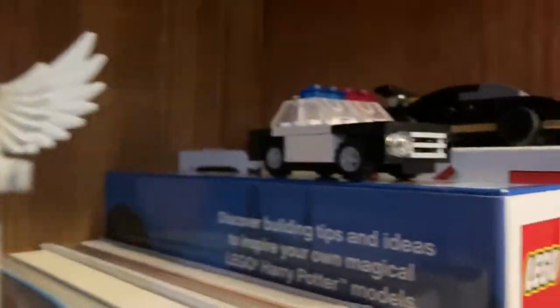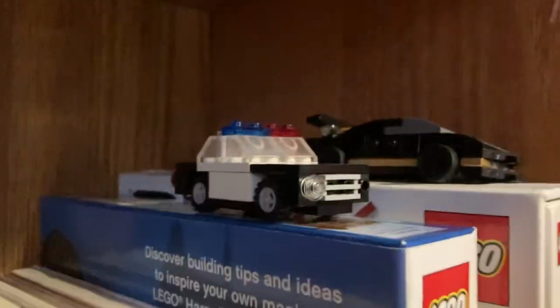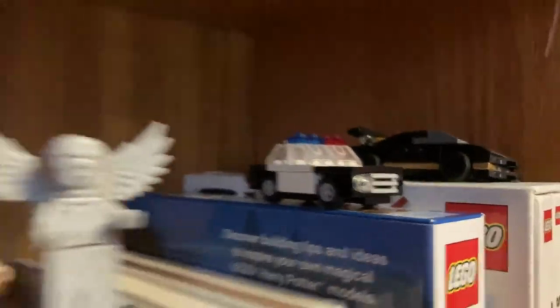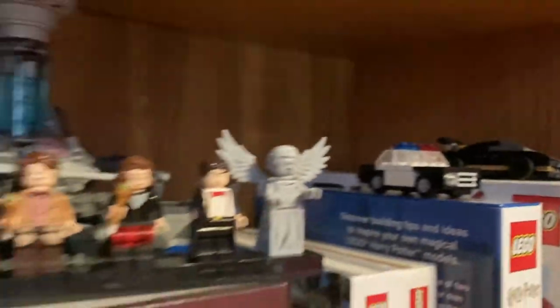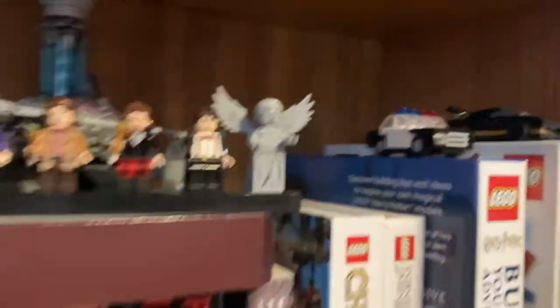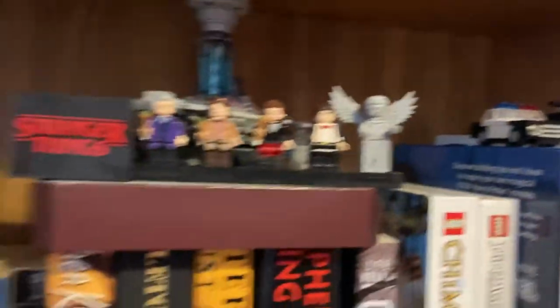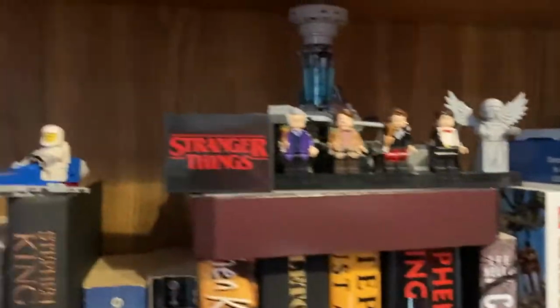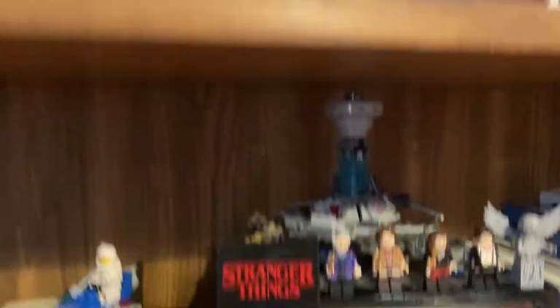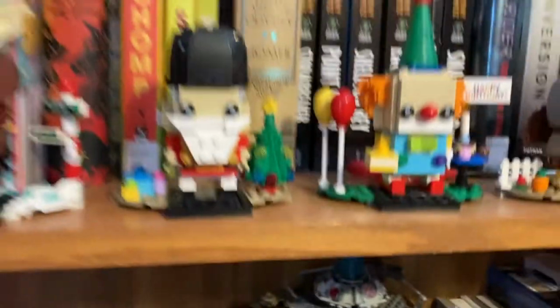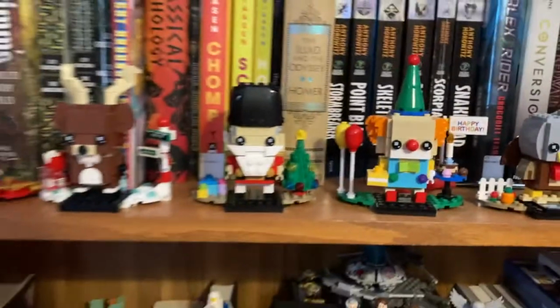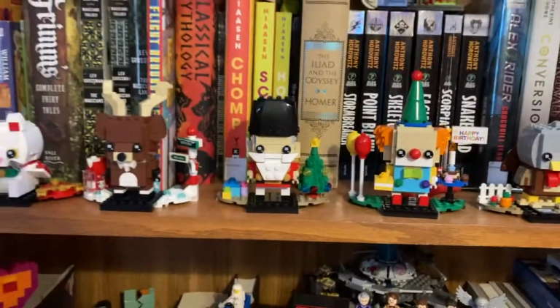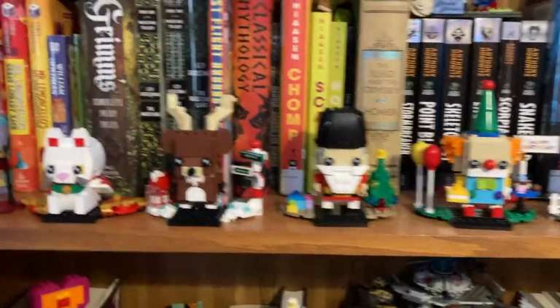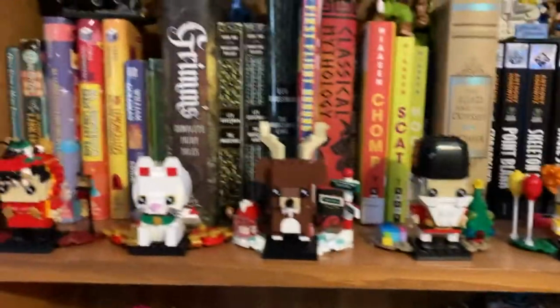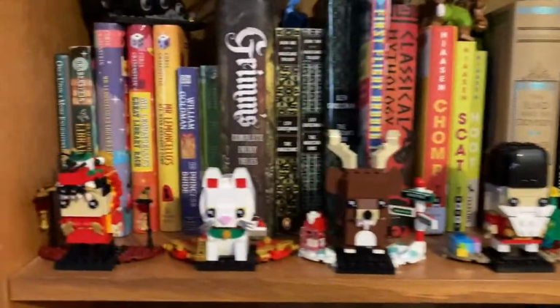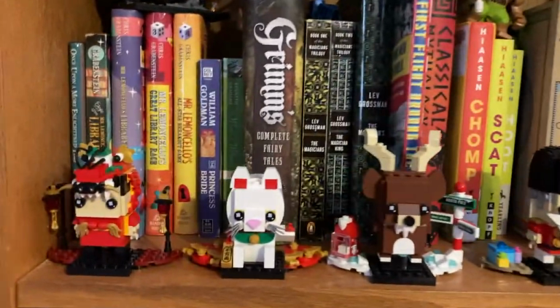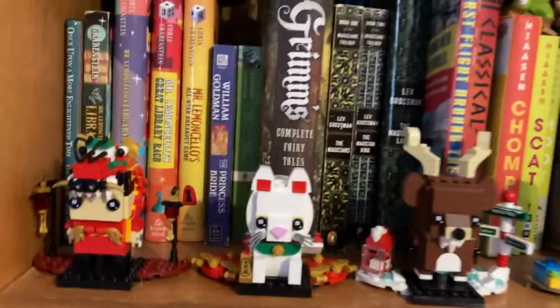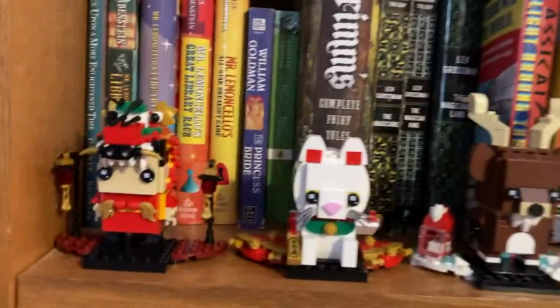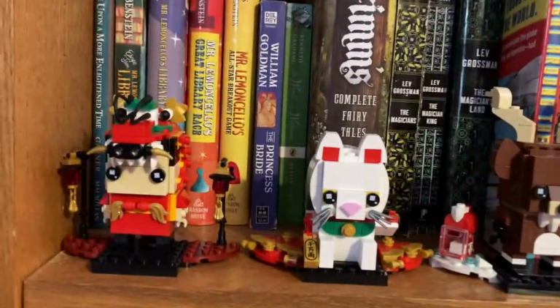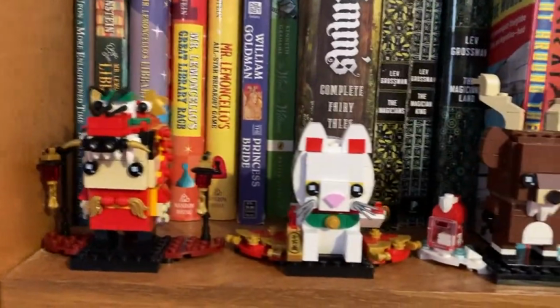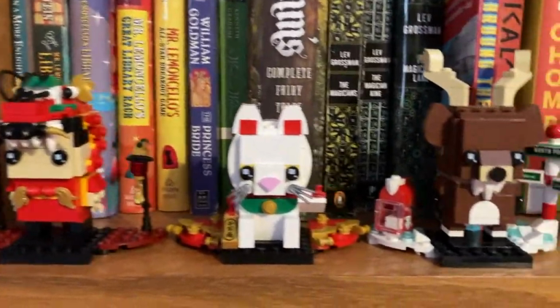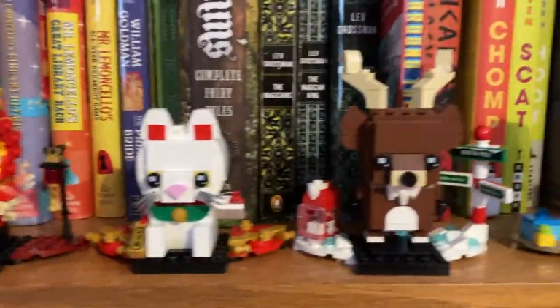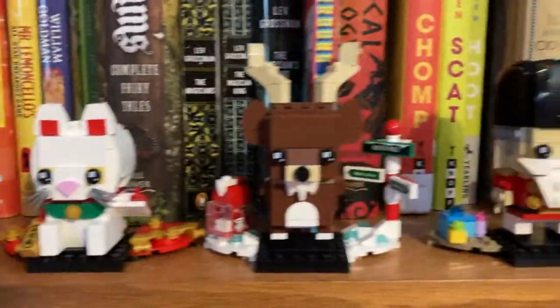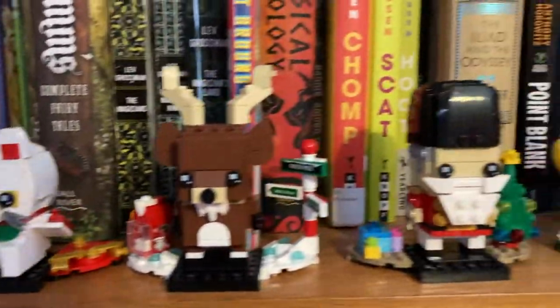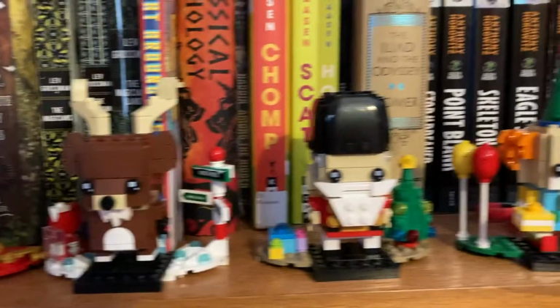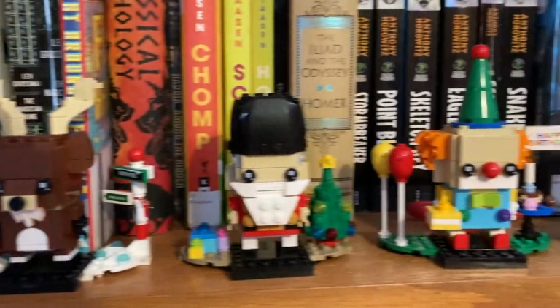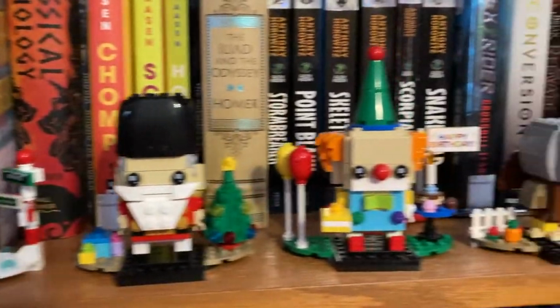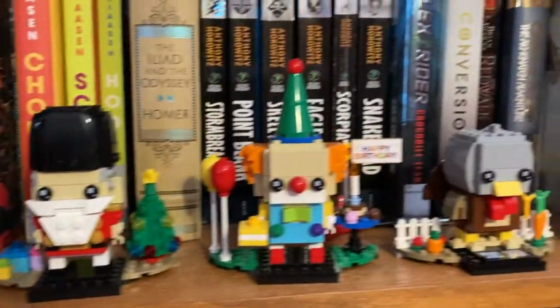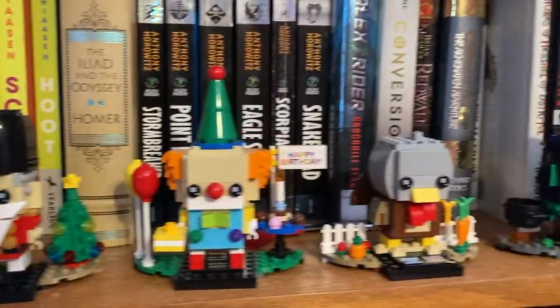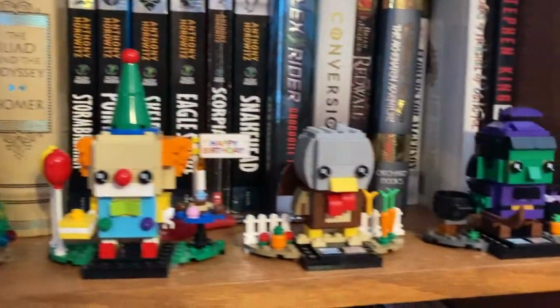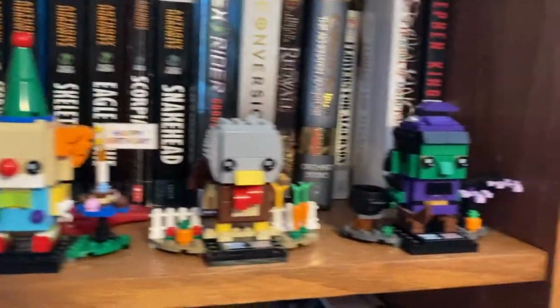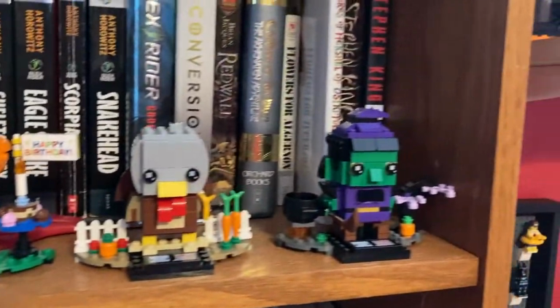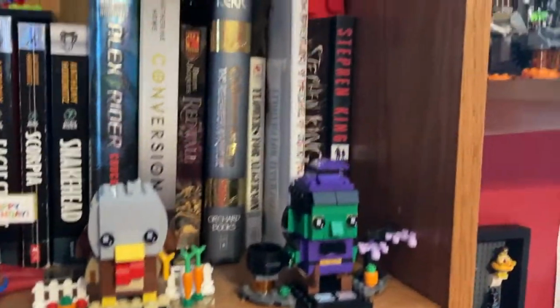We have some just miscellaneous cars. And moving up, we have some Brickheads. I displayed most of my Brickheads on the window, as you saw. These are the guys that didn't really fit — the seasonal ones that have the extra-large stands. So I put them all here because they've got some width to them, honestly.